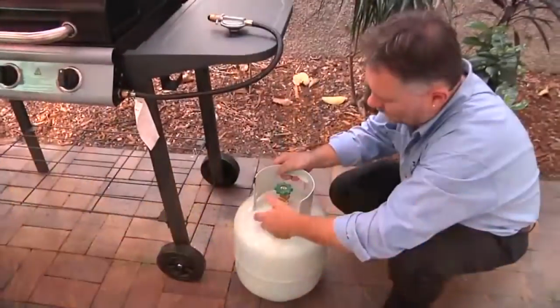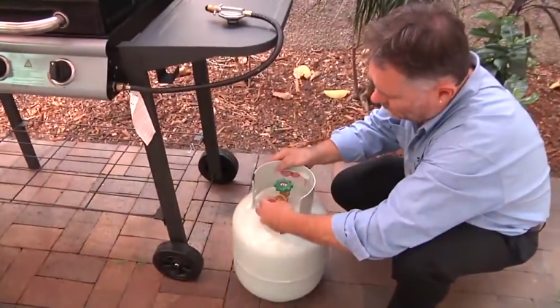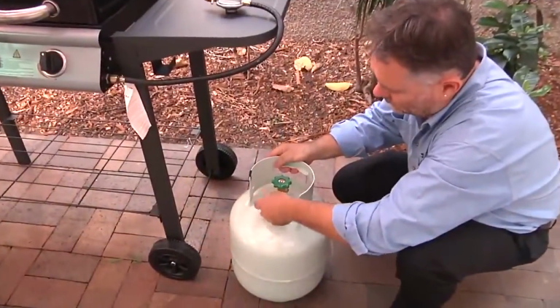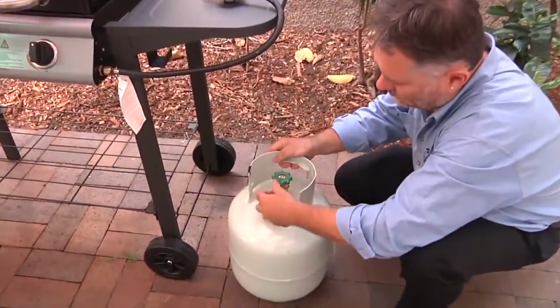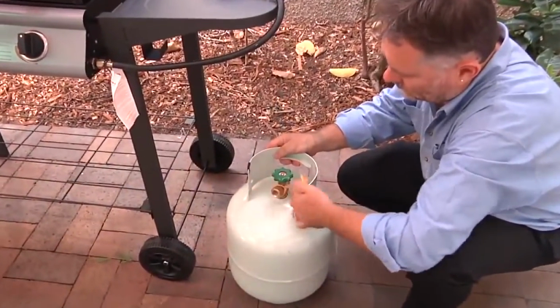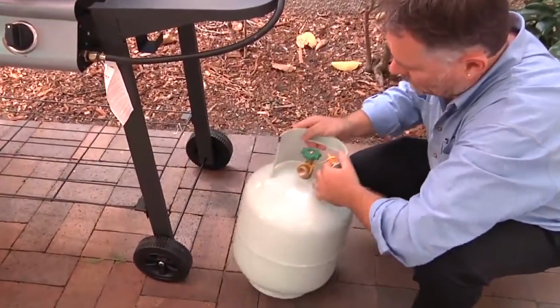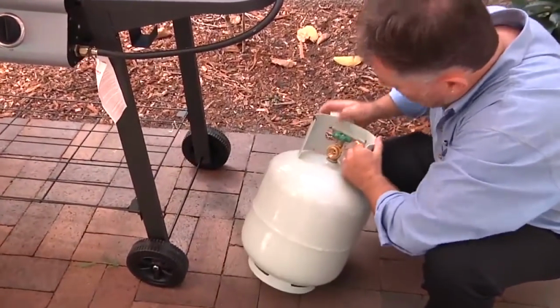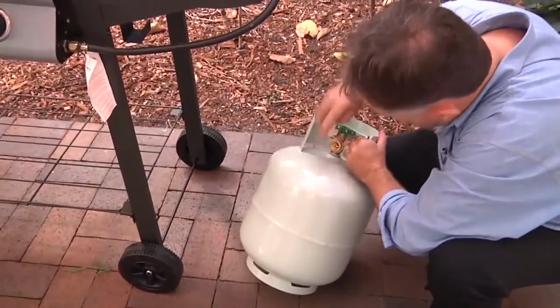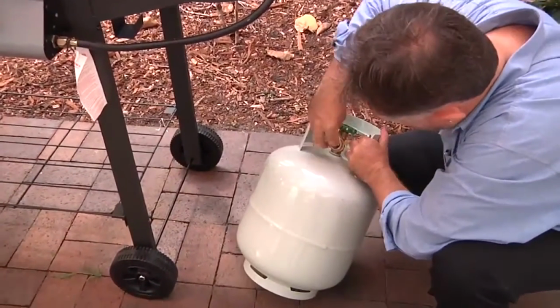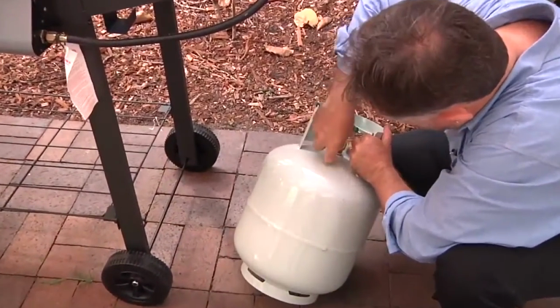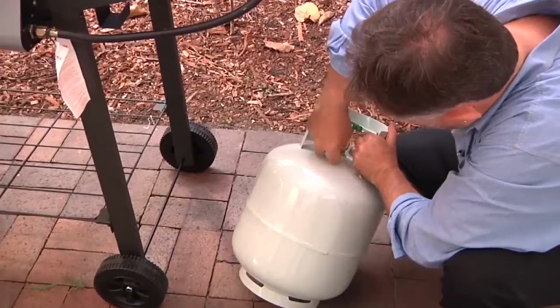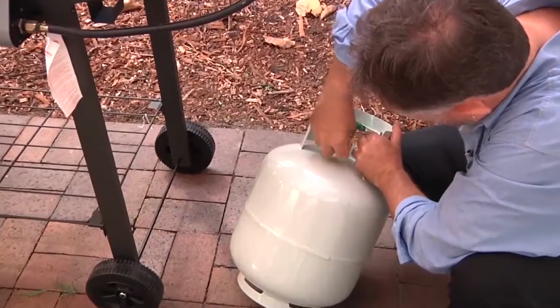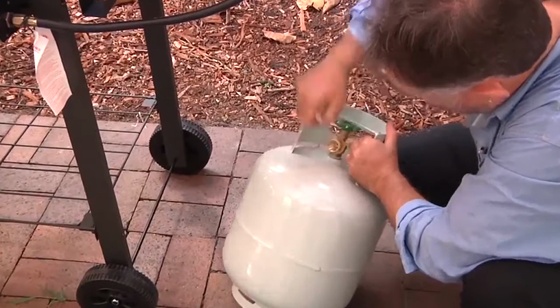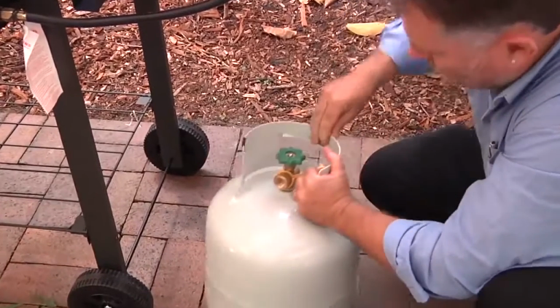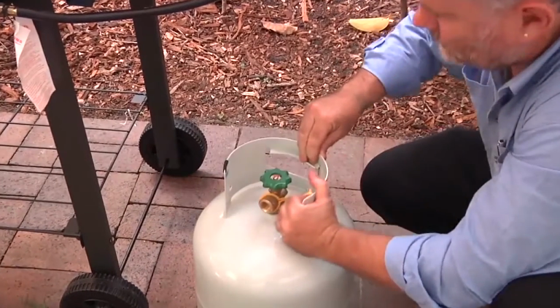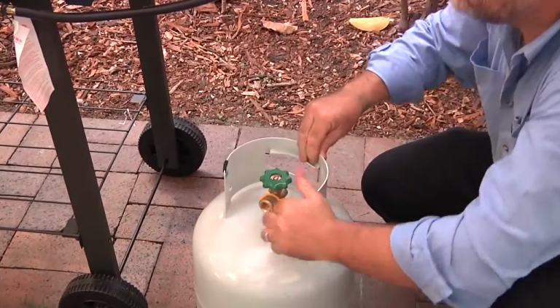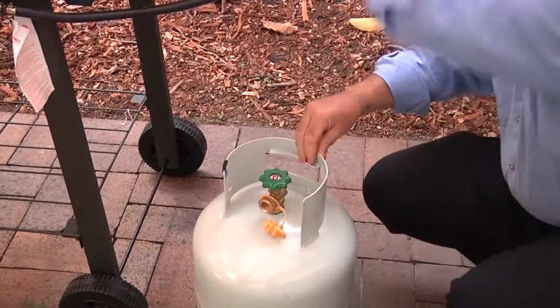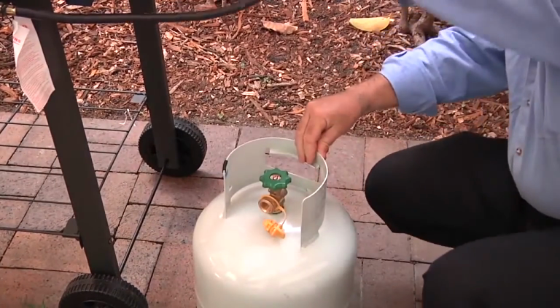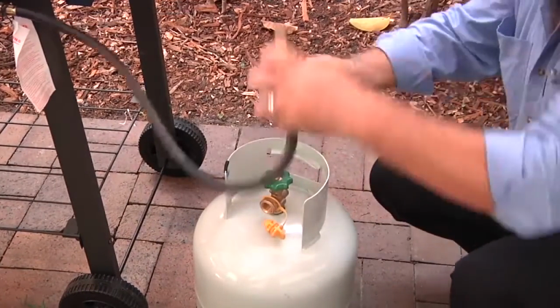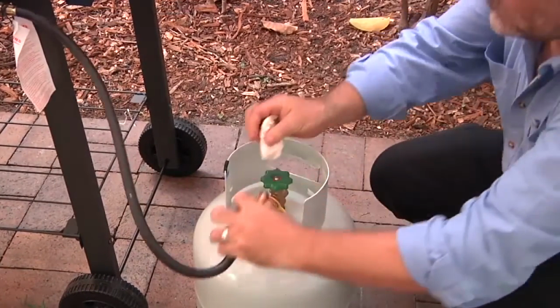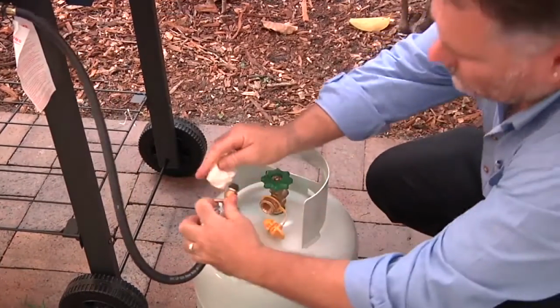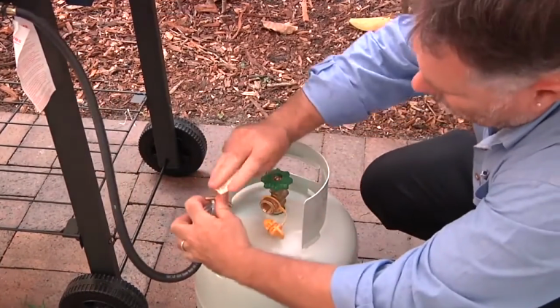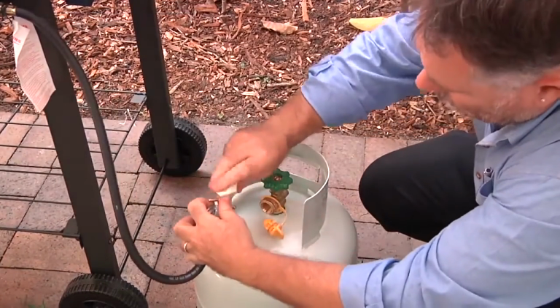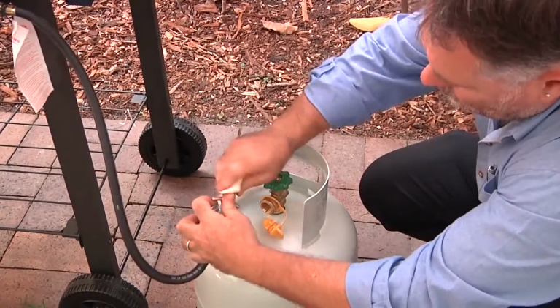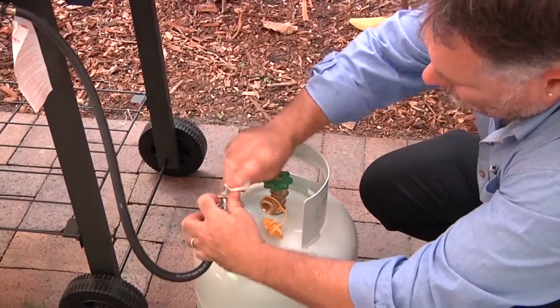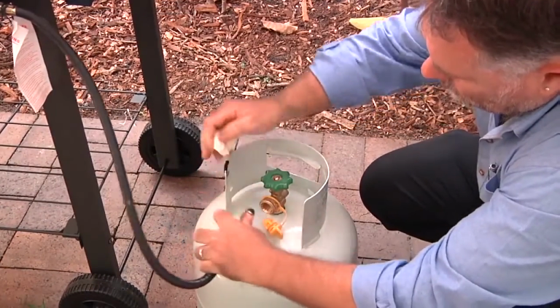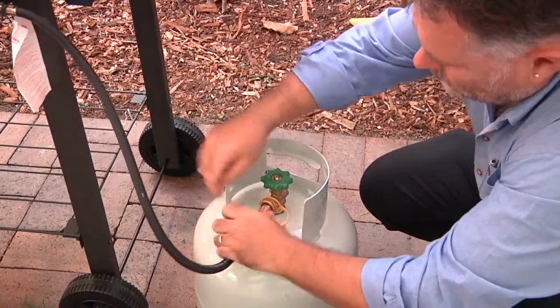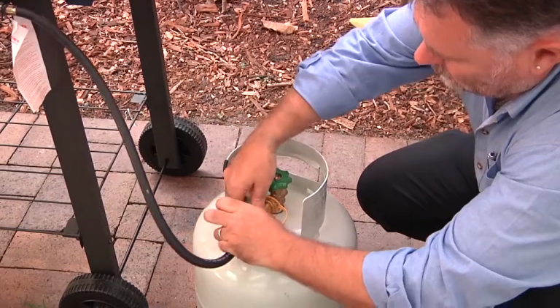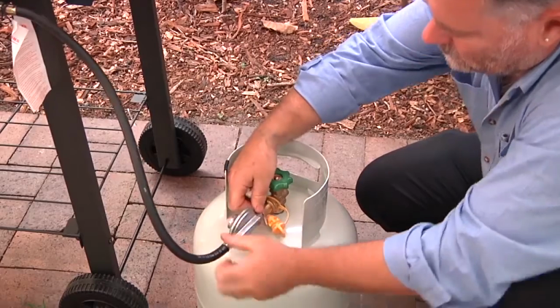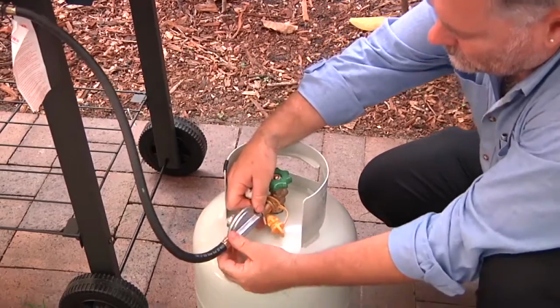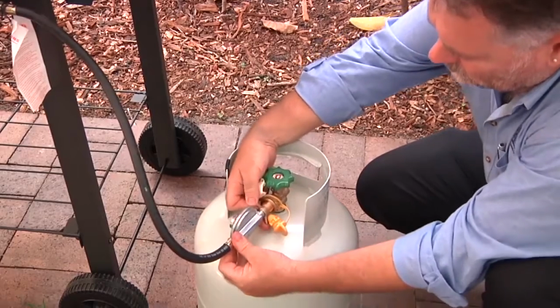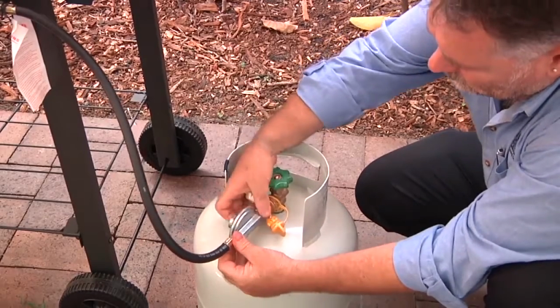You should also check the valves and clean the connectors. Check inside the valve and the outside of the POL connector for any damage, dirt or debris, and wipe with a clean dry cloth.